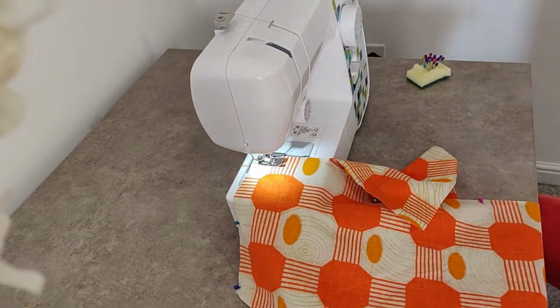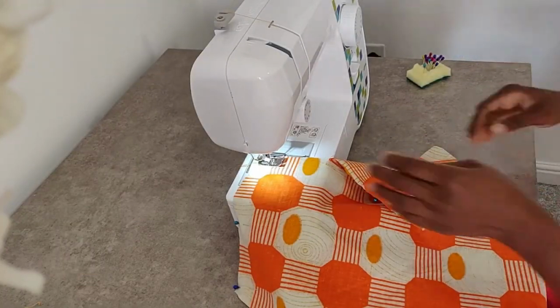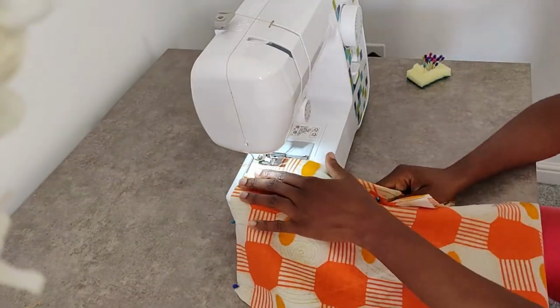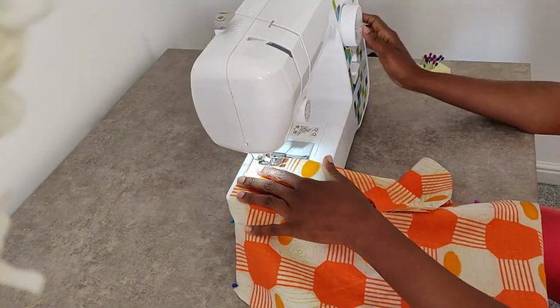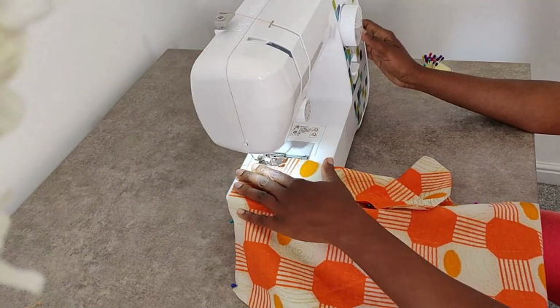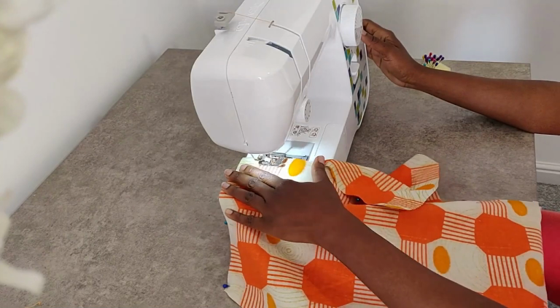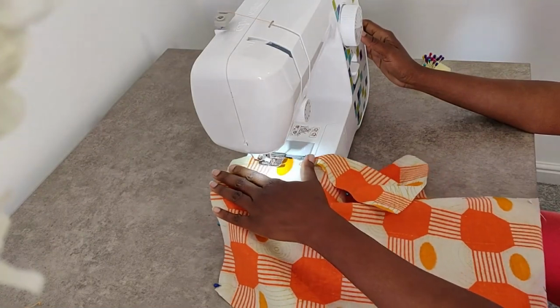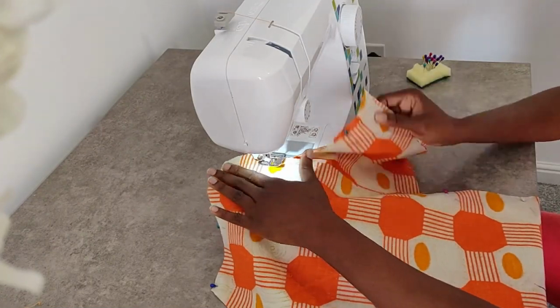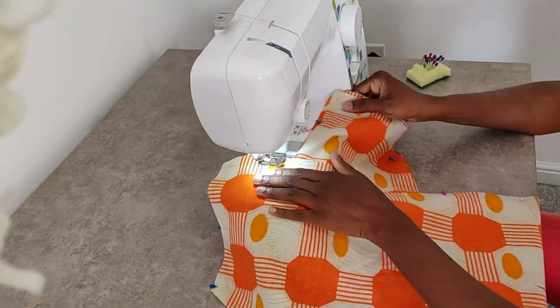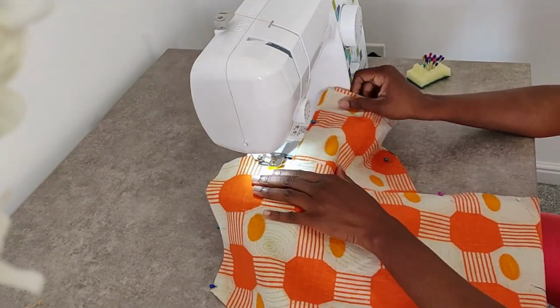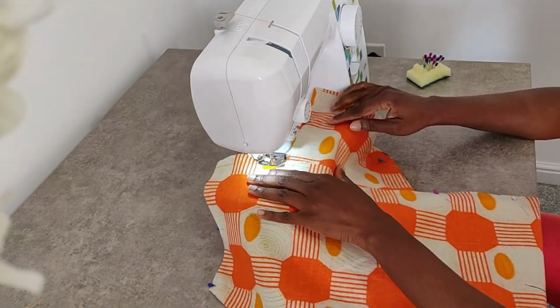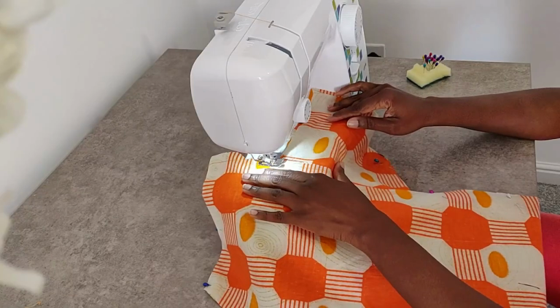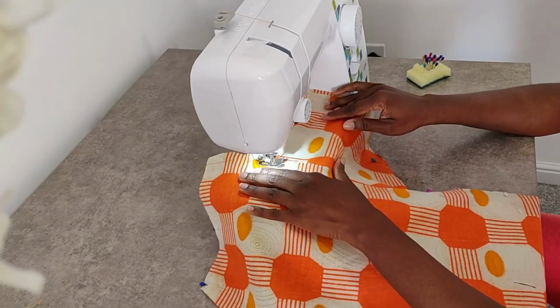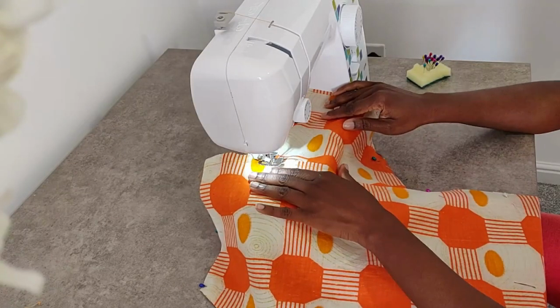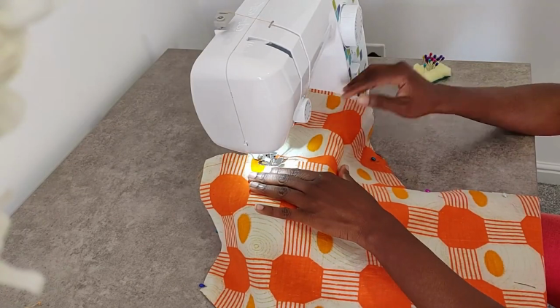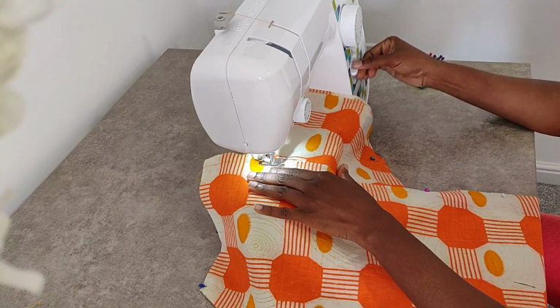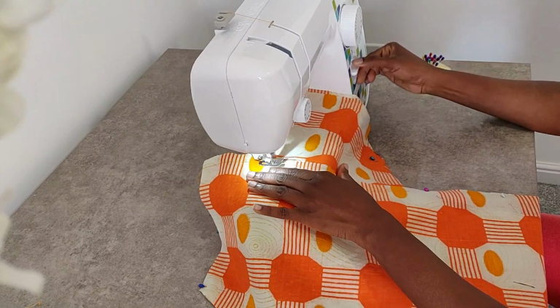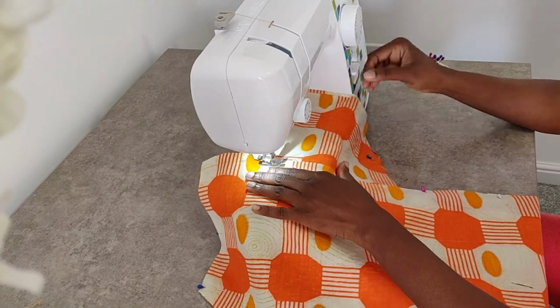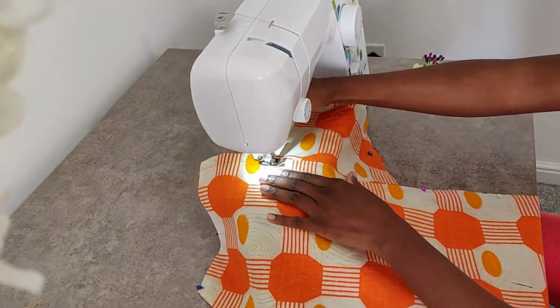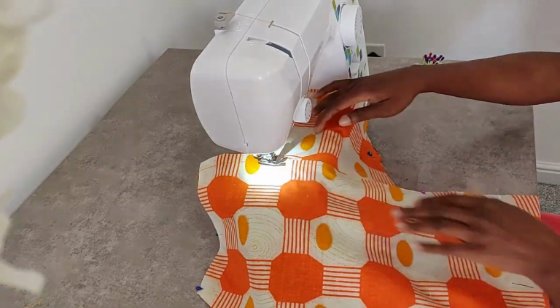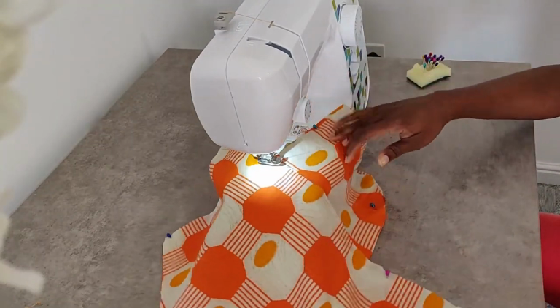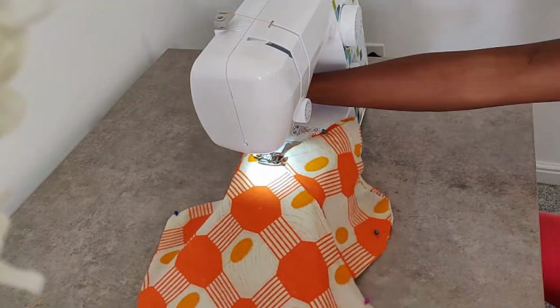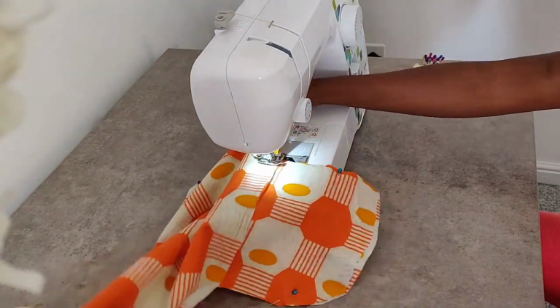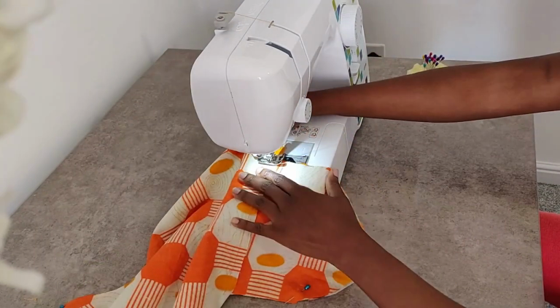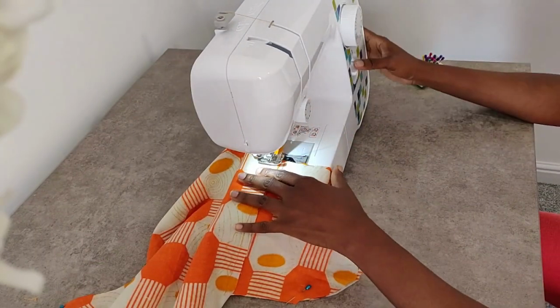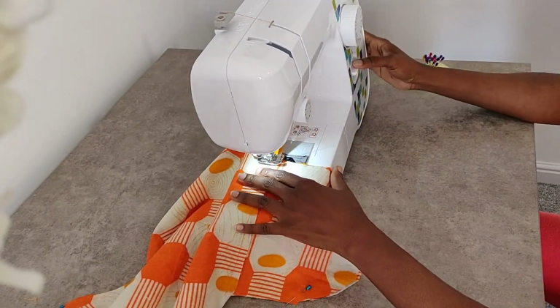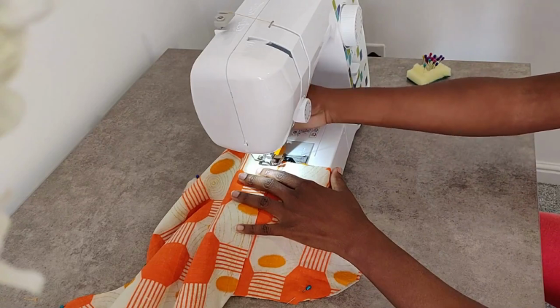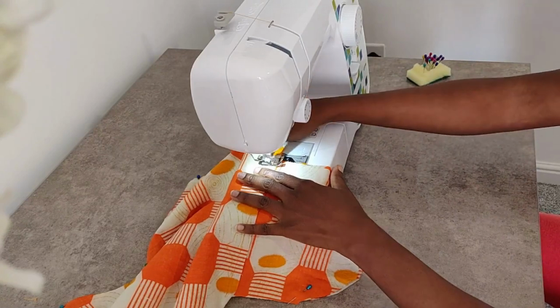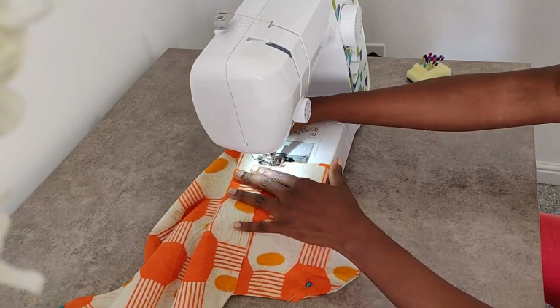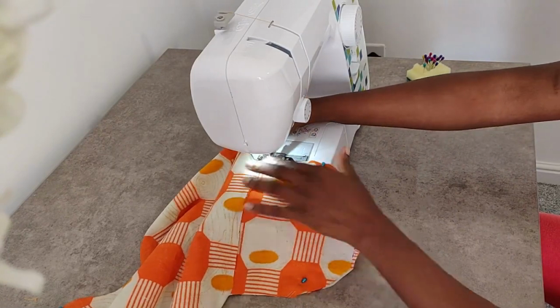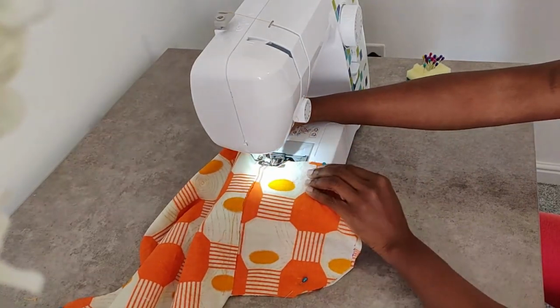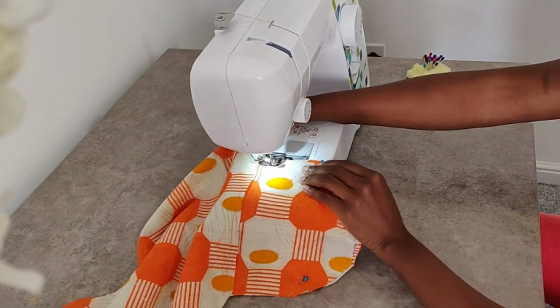Now we're going to start sewing our side seam. Once you get to the pocket, you need to pivot like I'm doing right here, sew around the pocket, and come back and continue sewing your side seam.